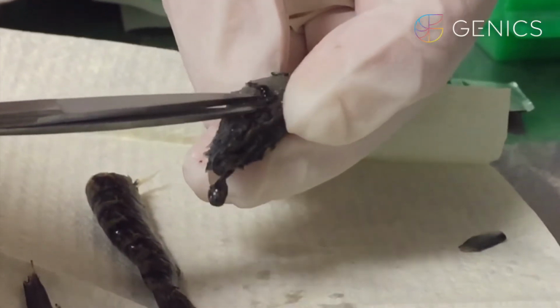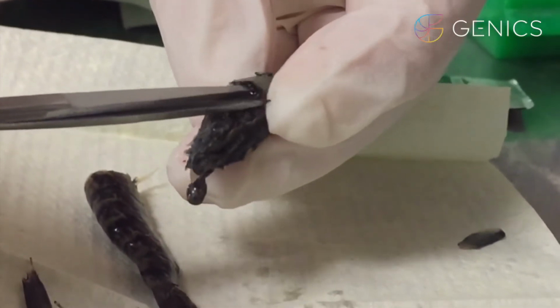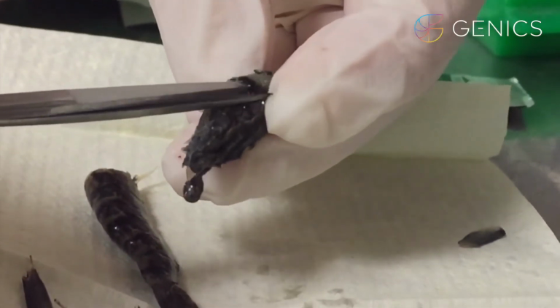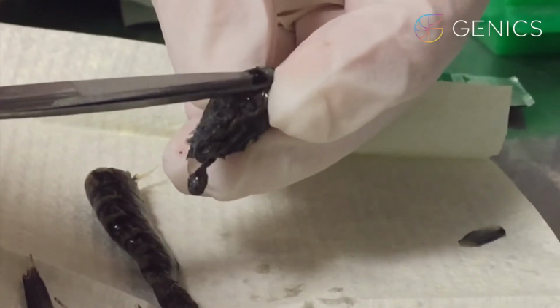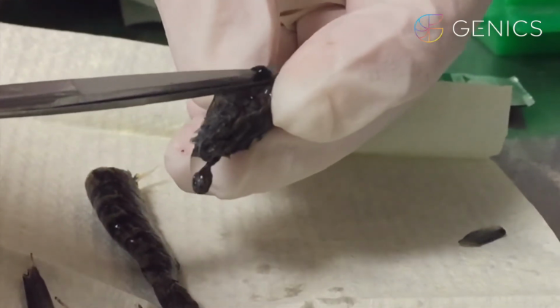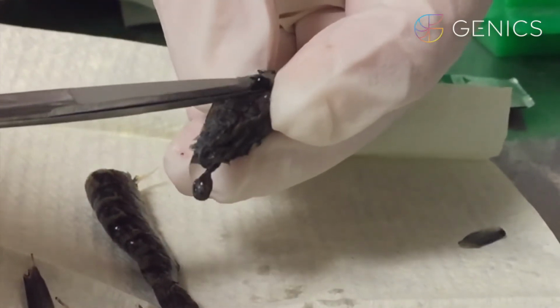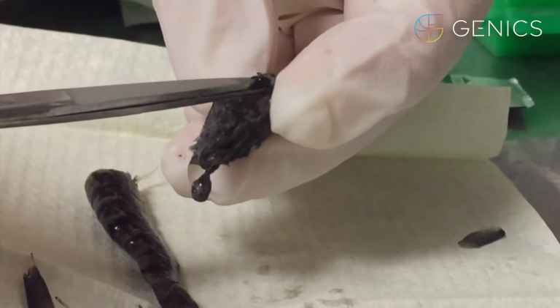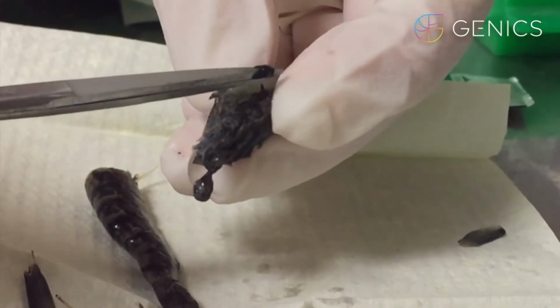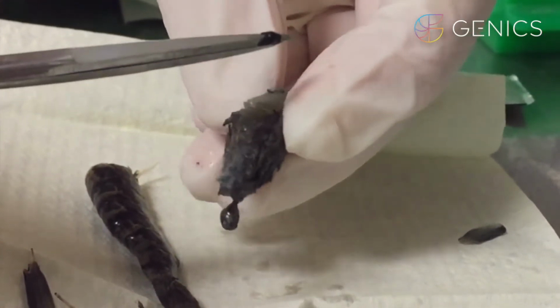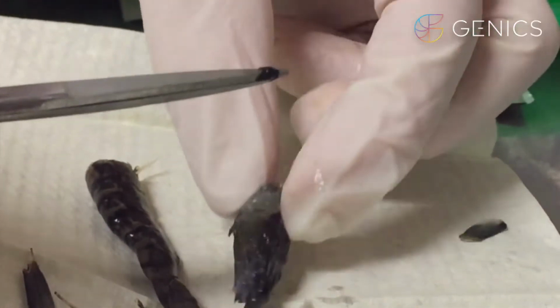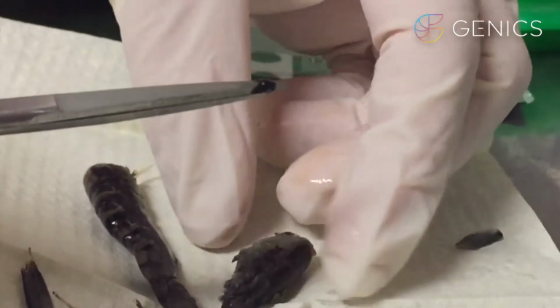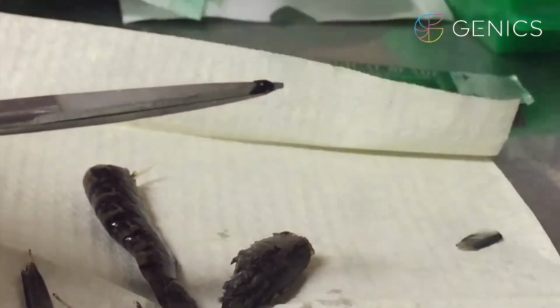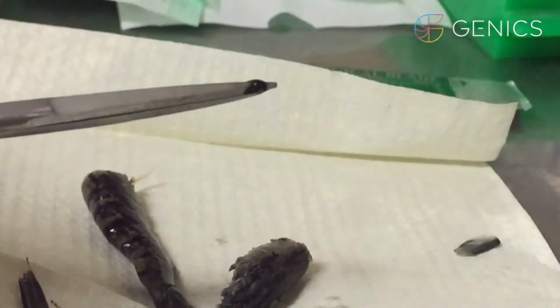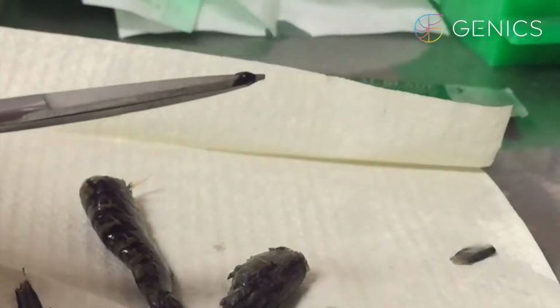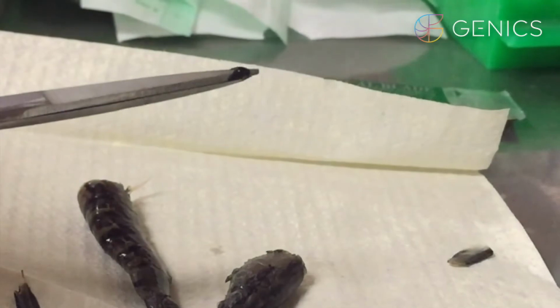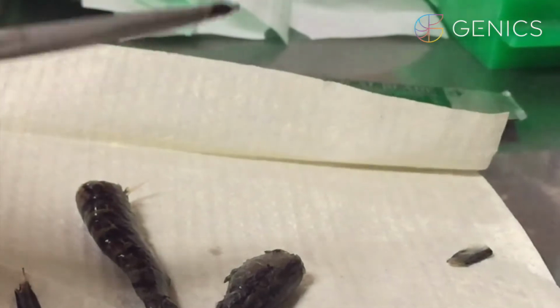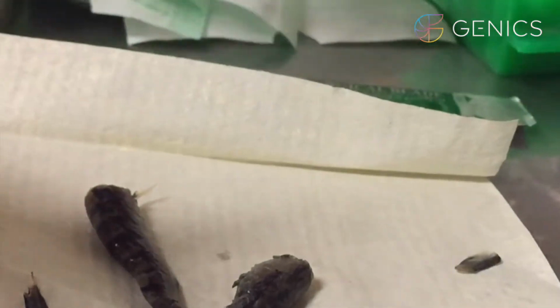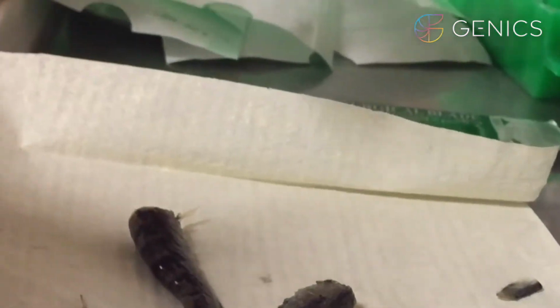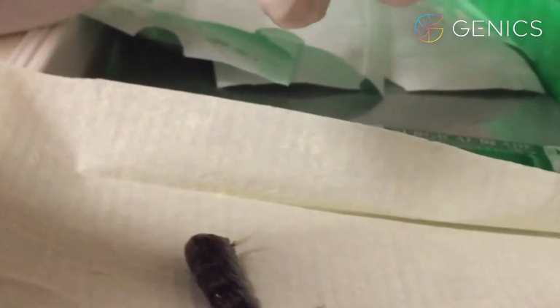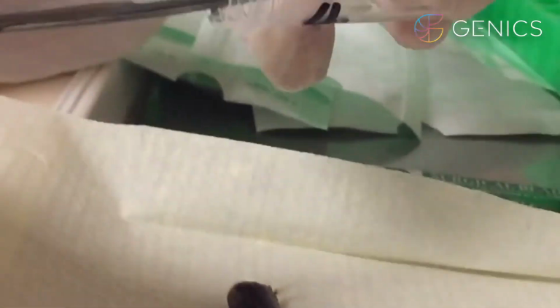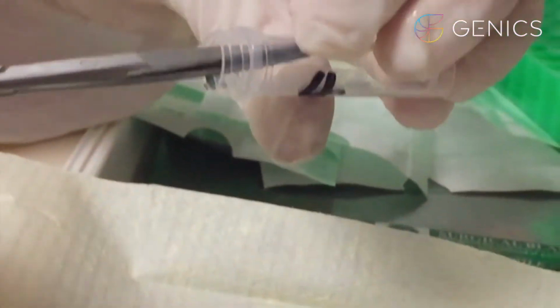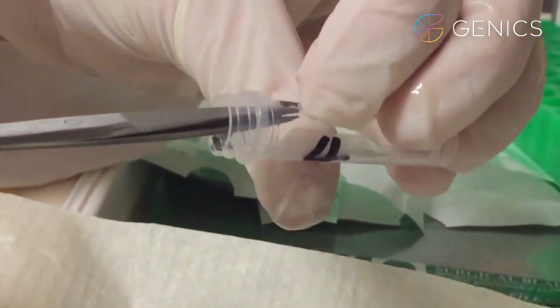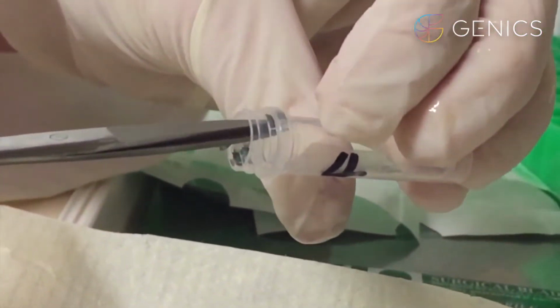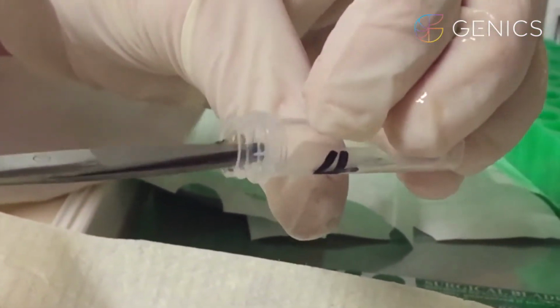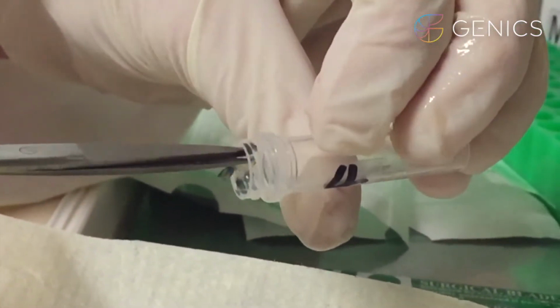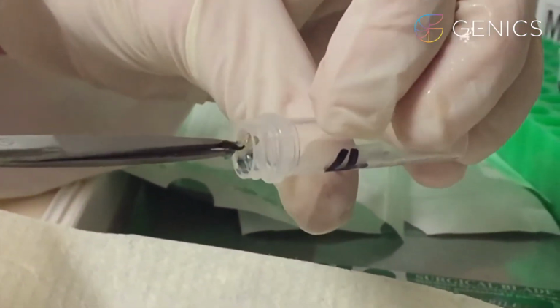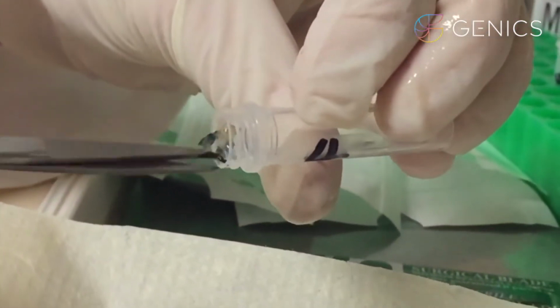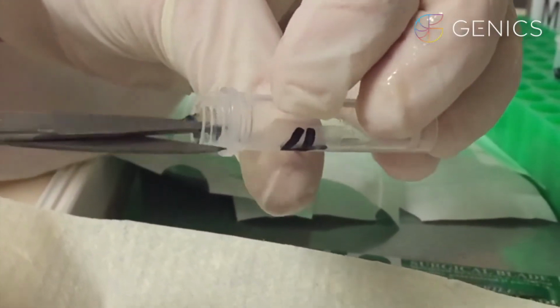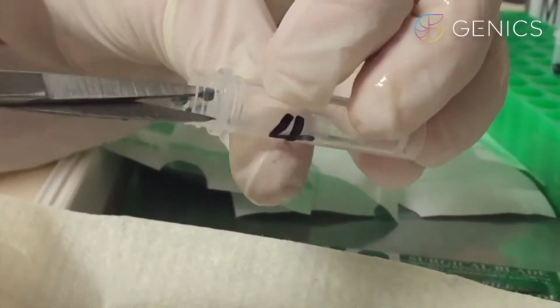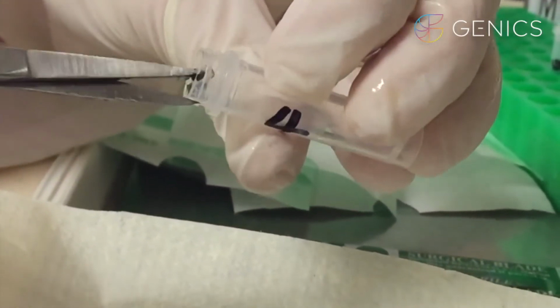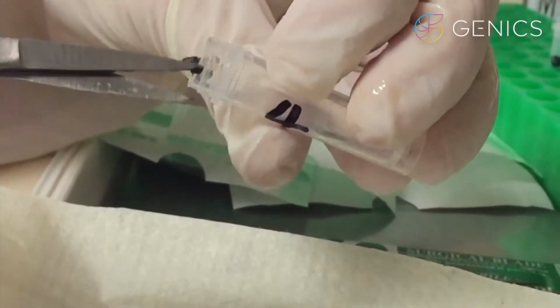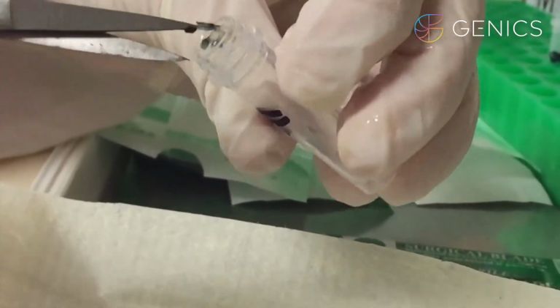Next, we remove a piece of cuticular epithelium and we're going to put that into our tube for shrimp multipath testing.